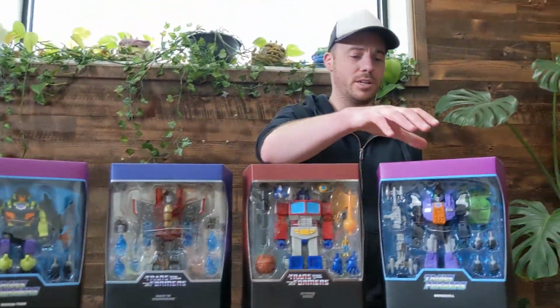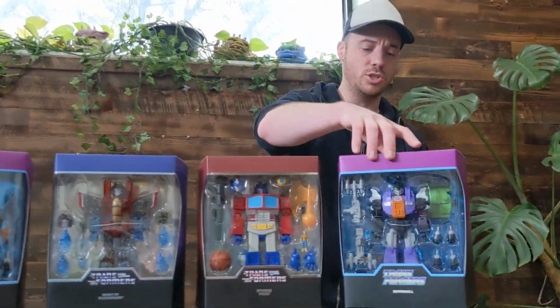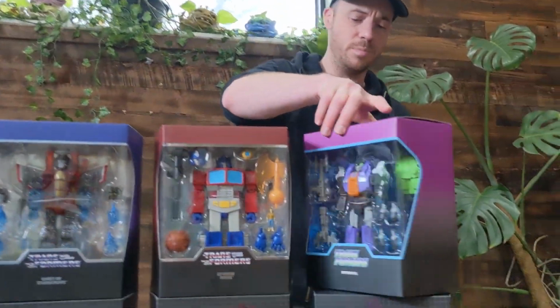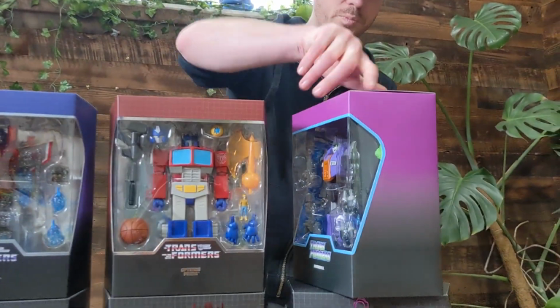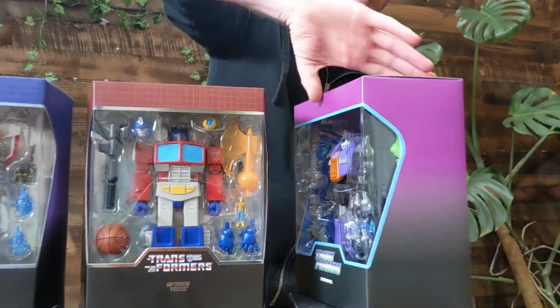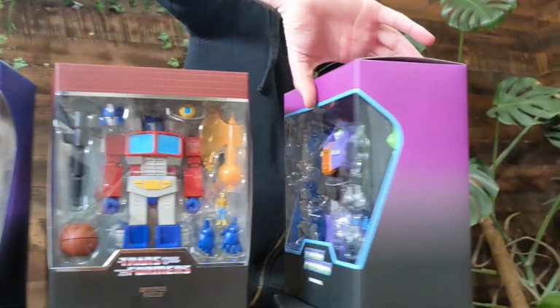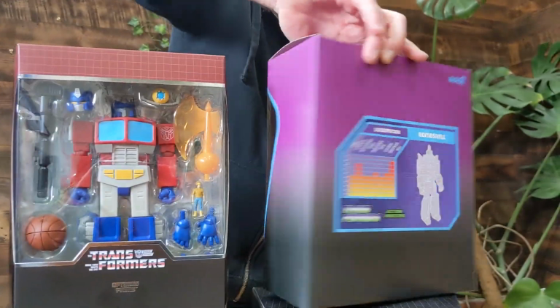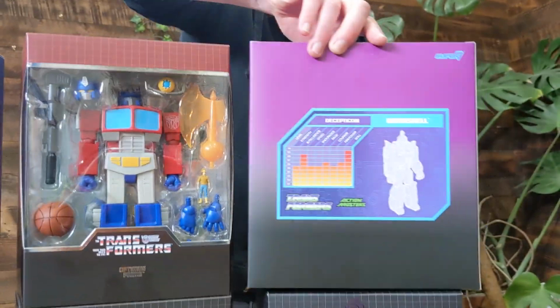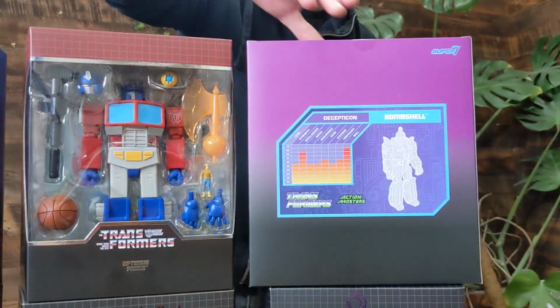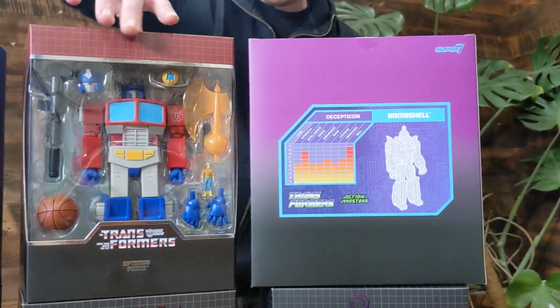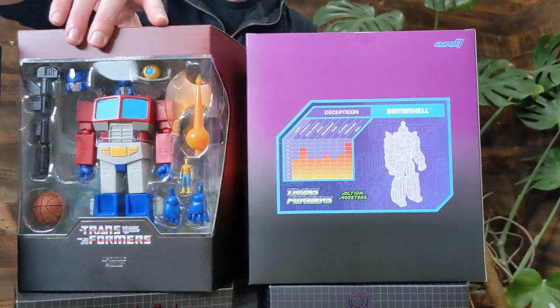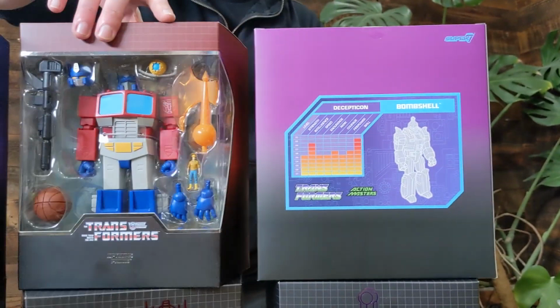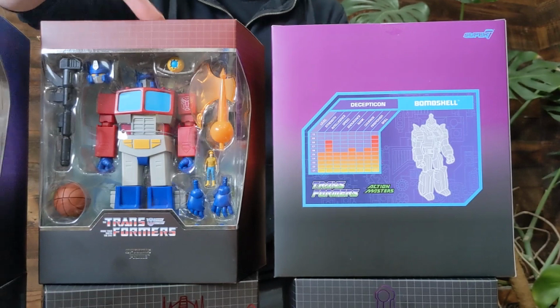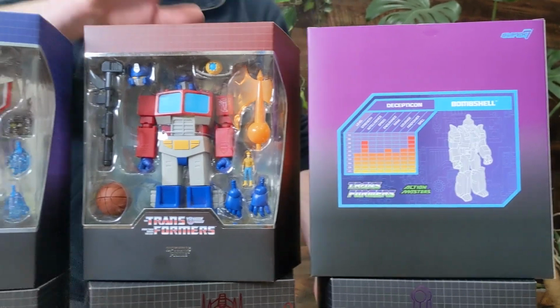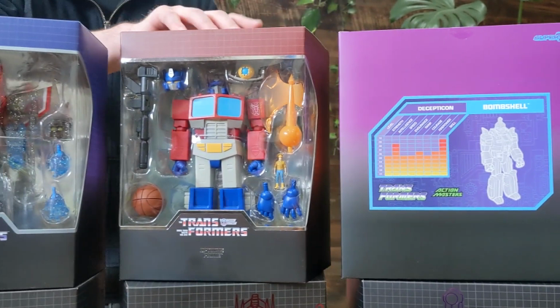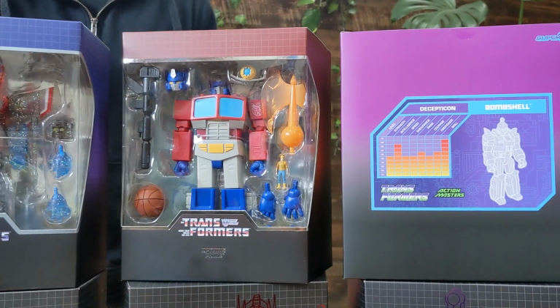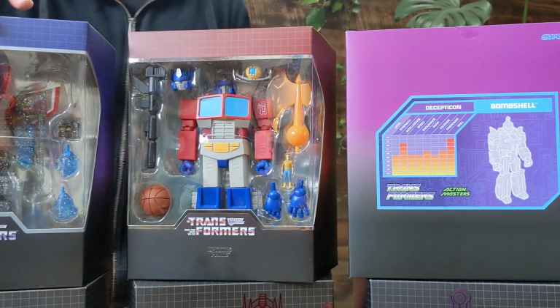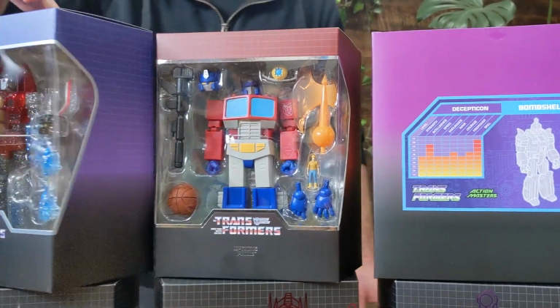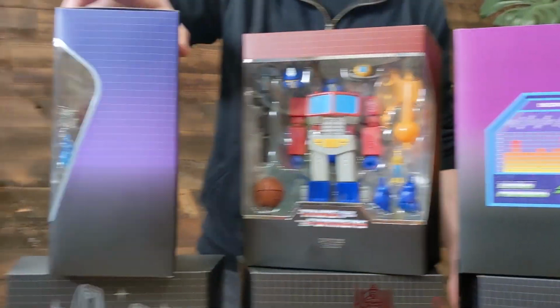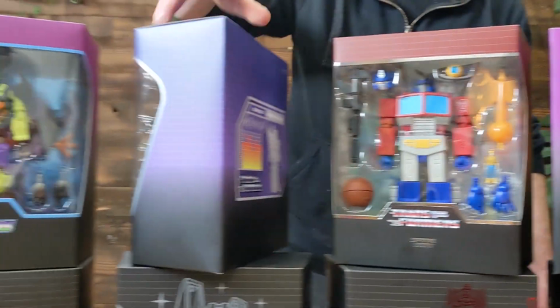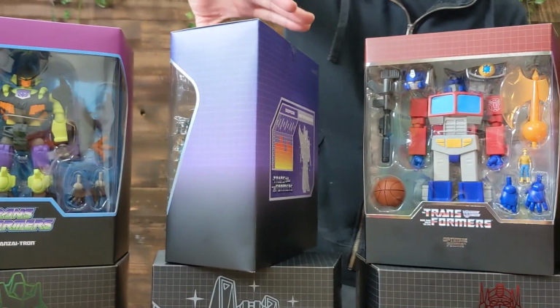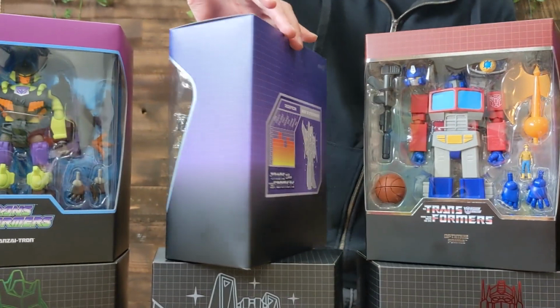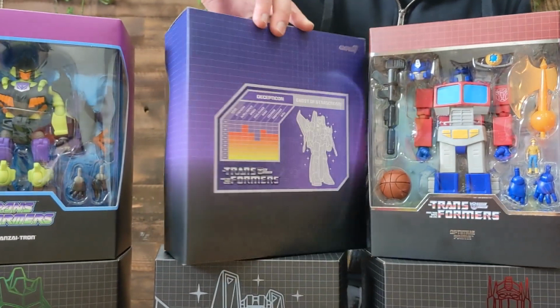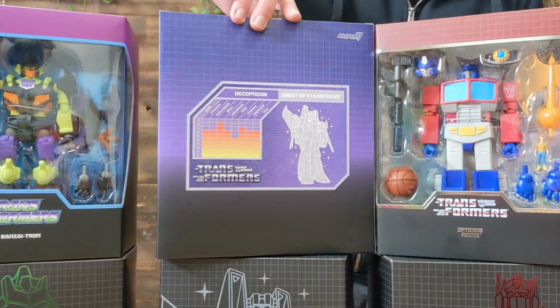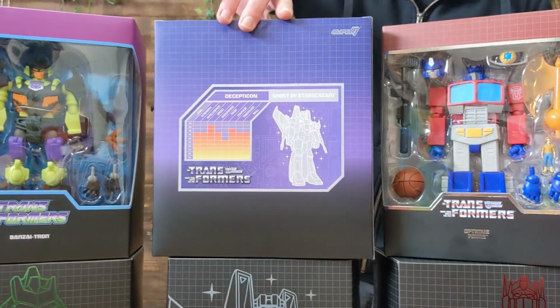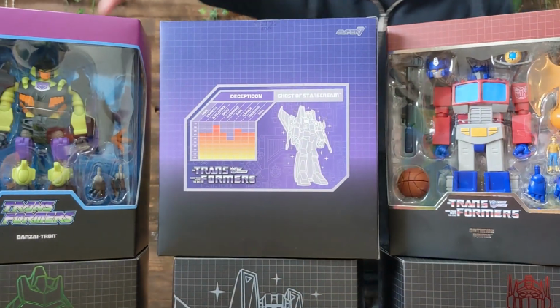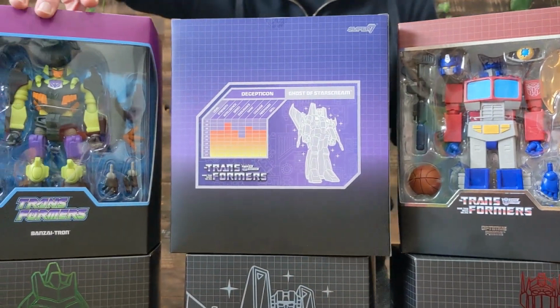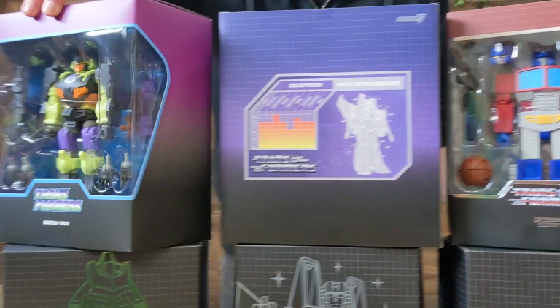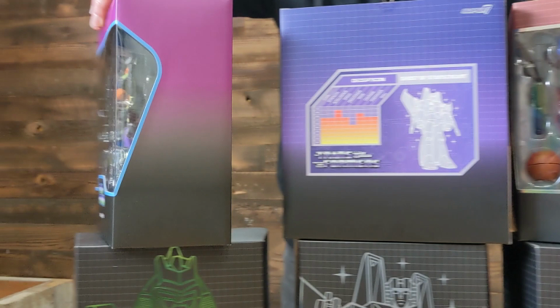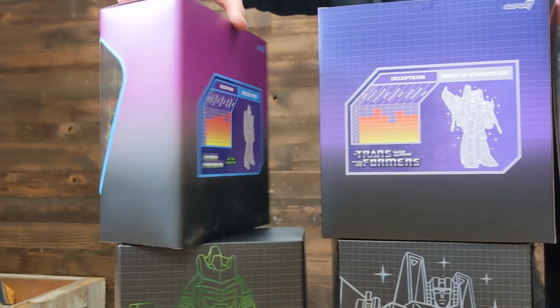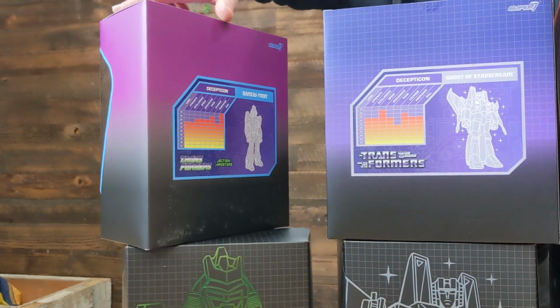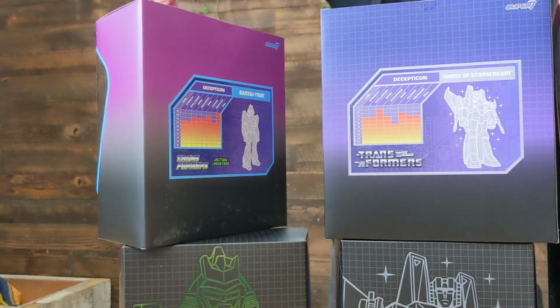And on the back of the packaging too — you've got your little stats. Some sweet stats. We'll do a little comparison here. They've all got some ups and downs — Banzai-Tron's pretty up there, he's pretty good, but nothing compares to Prime. Look at that — you can't beat Prime.